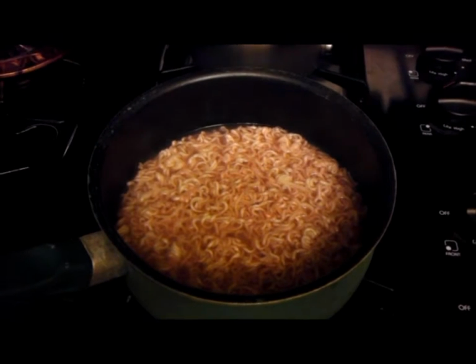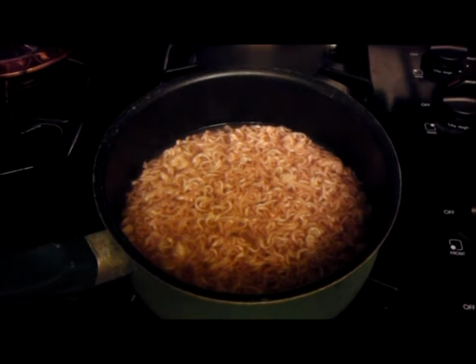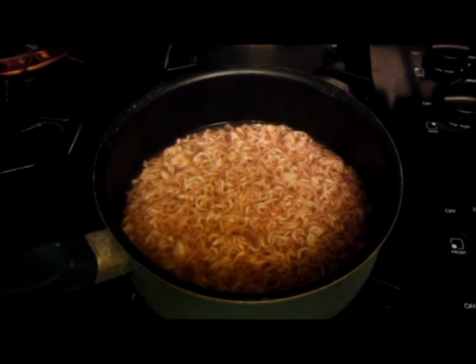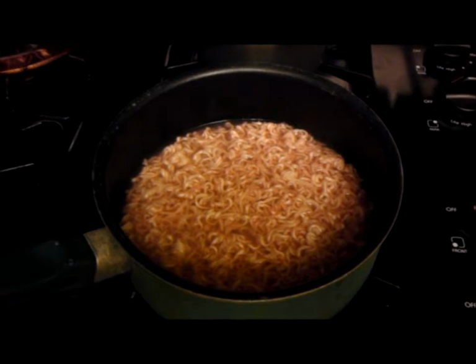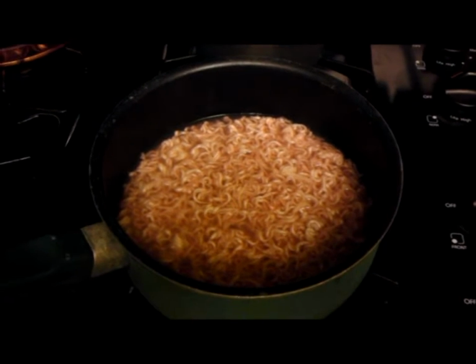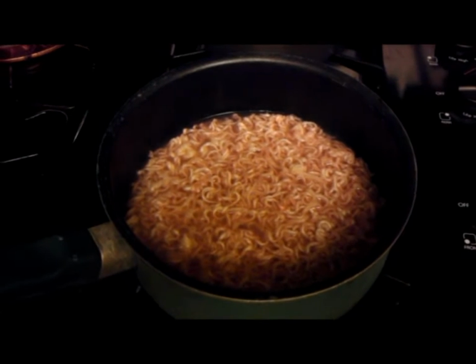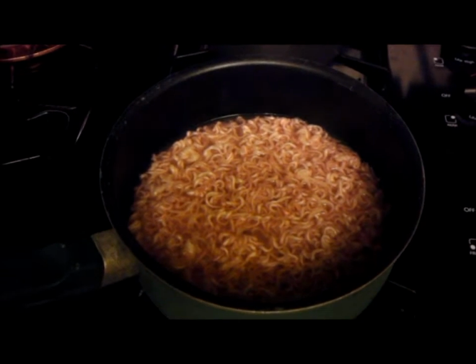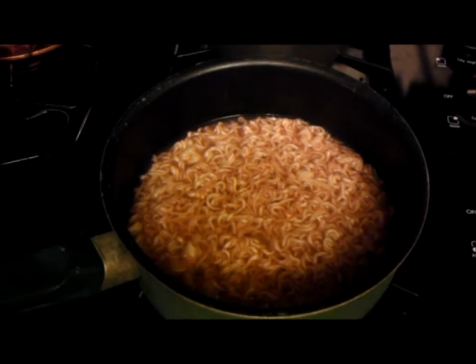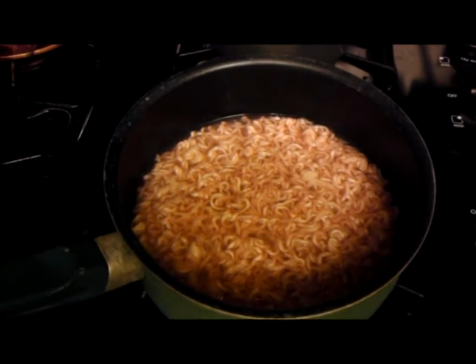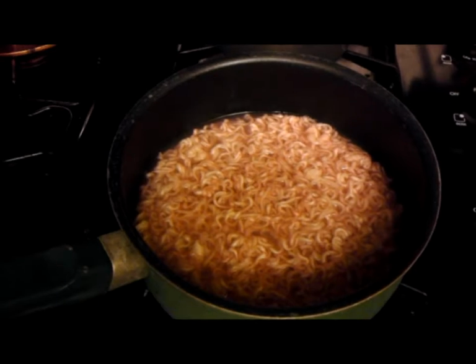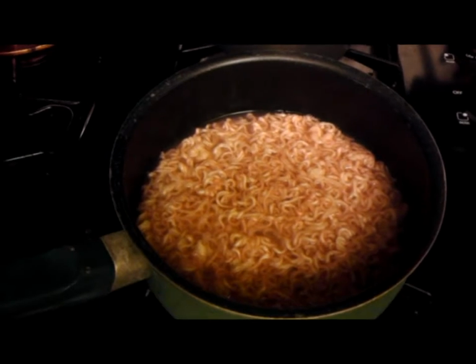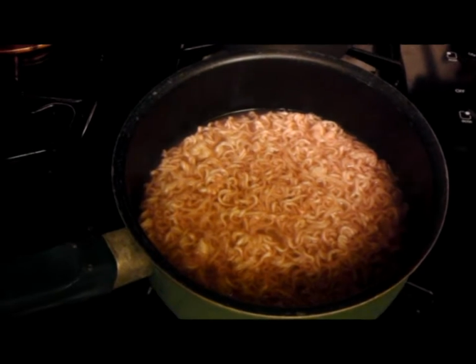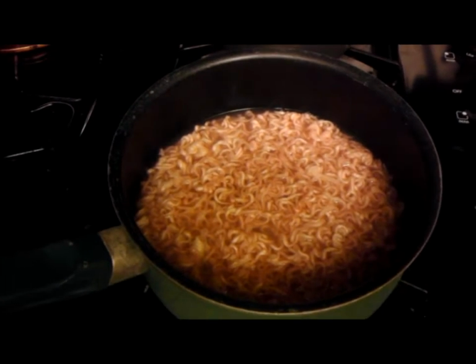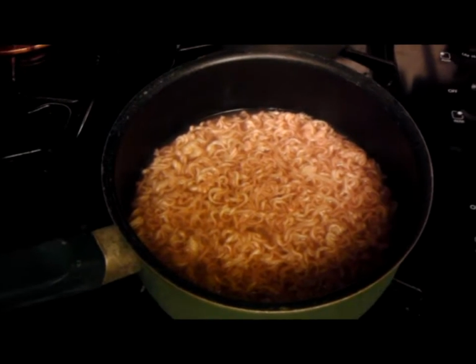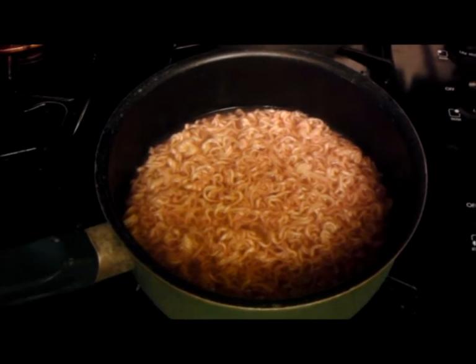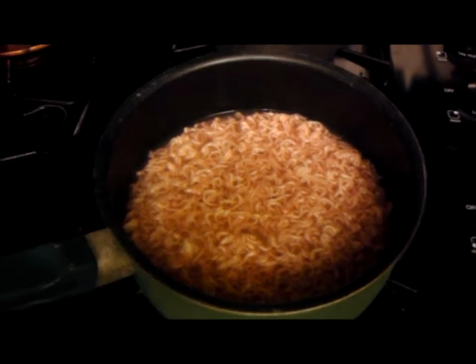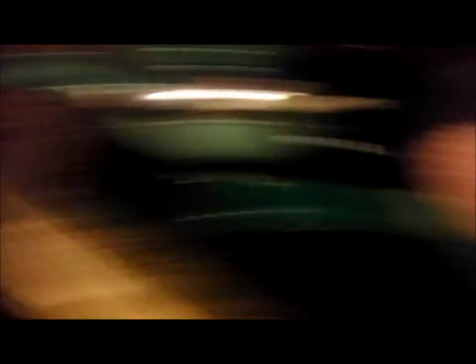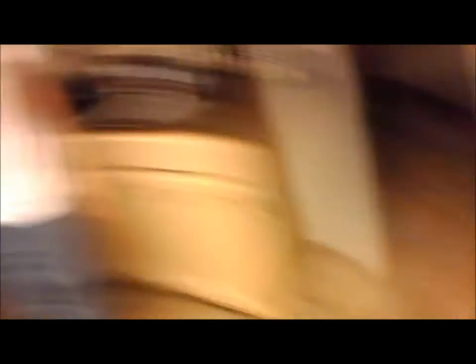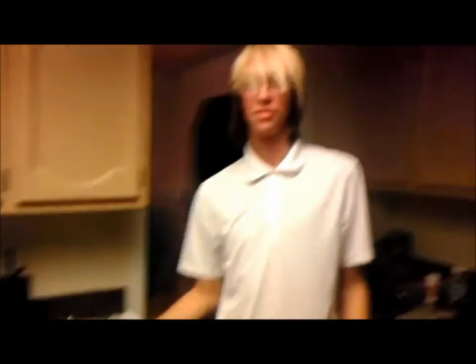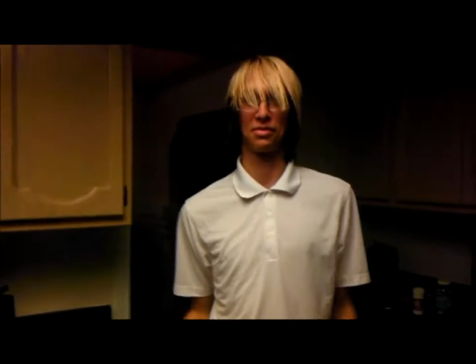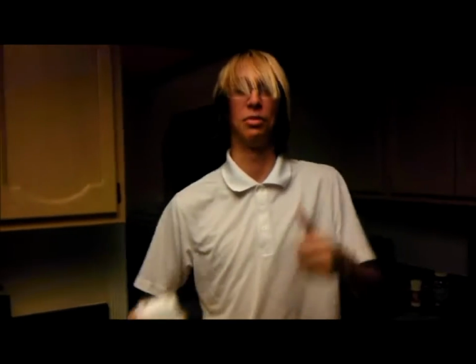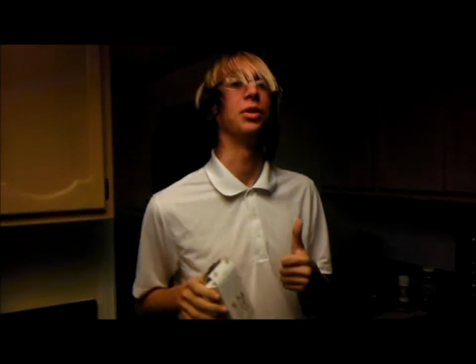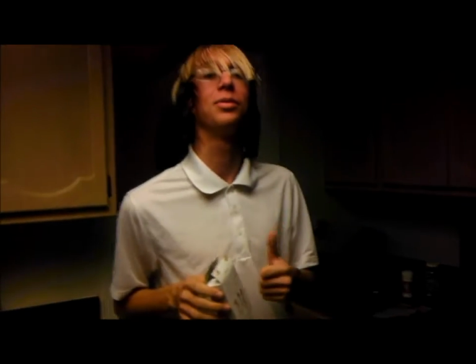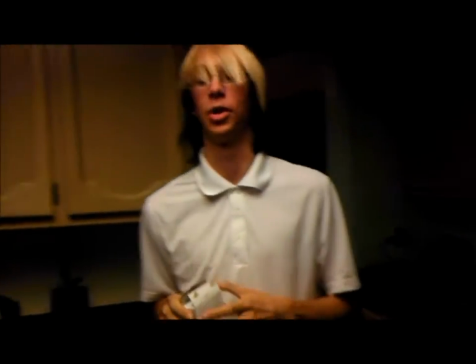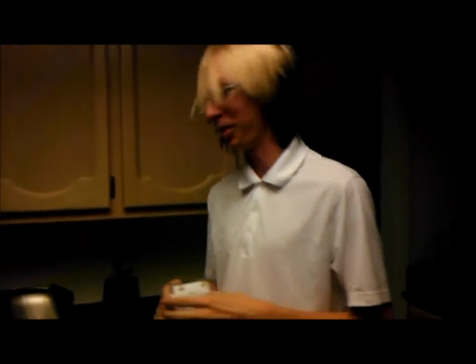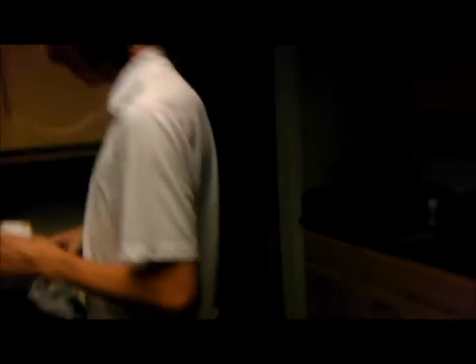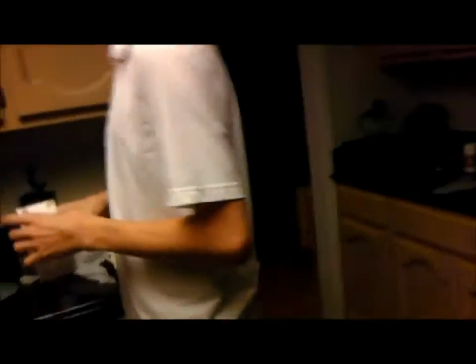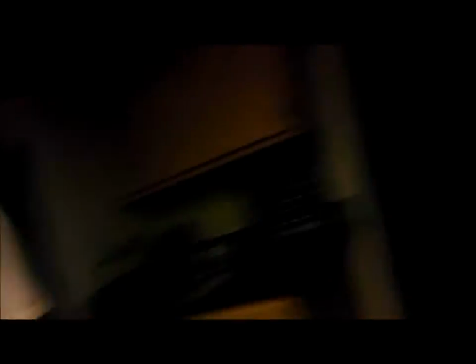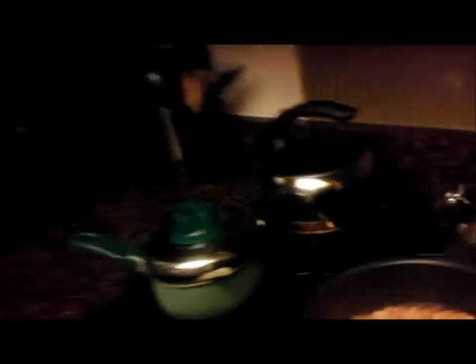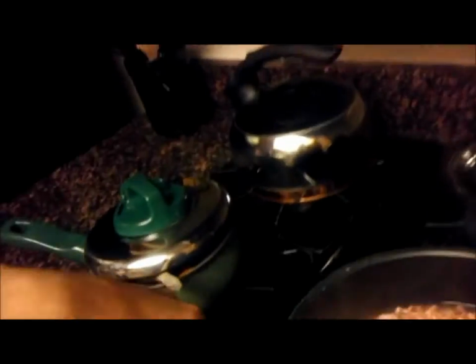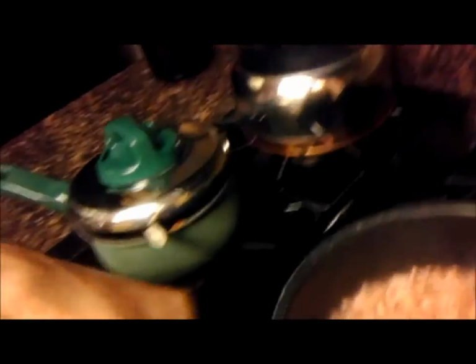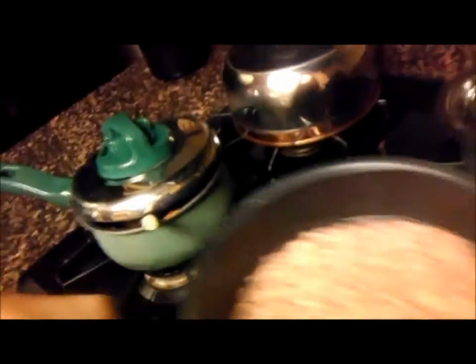You know what this is? This is Crystal Light Ramen. We're going to try it right now. Are you ready for this? I've been ready for this for years. Let's get this.